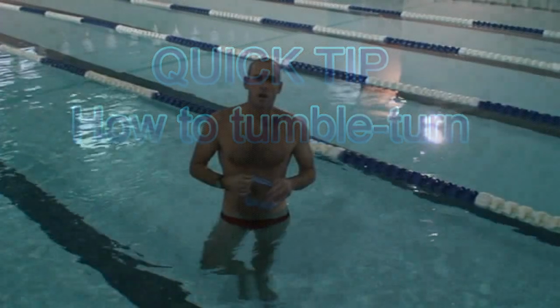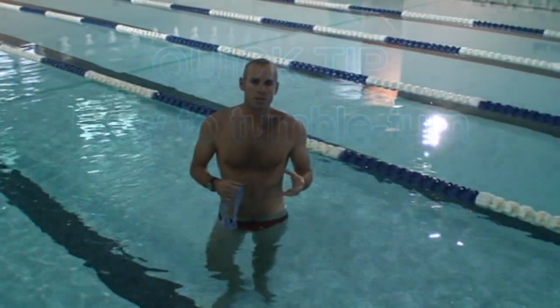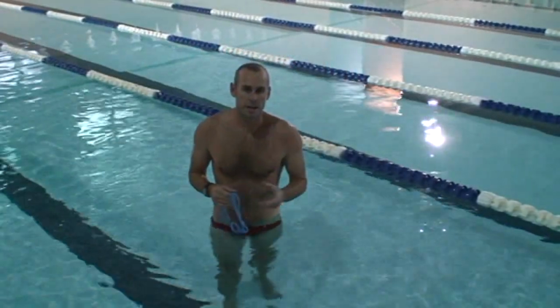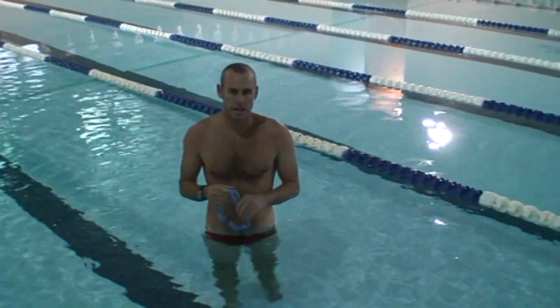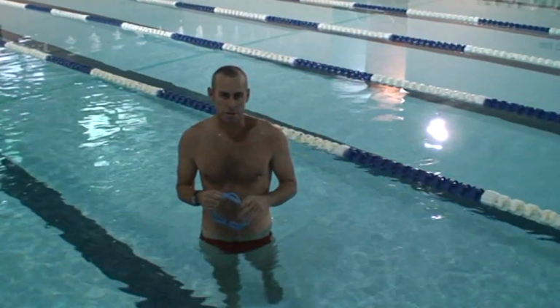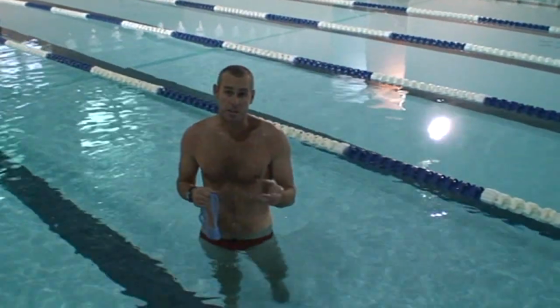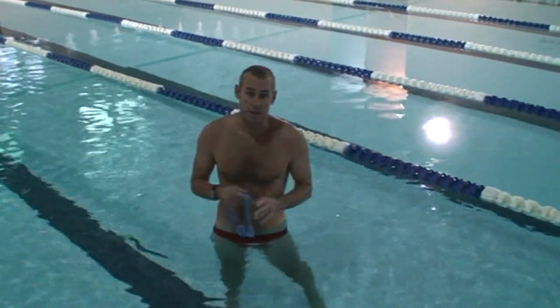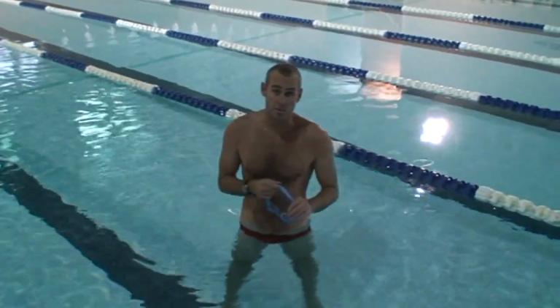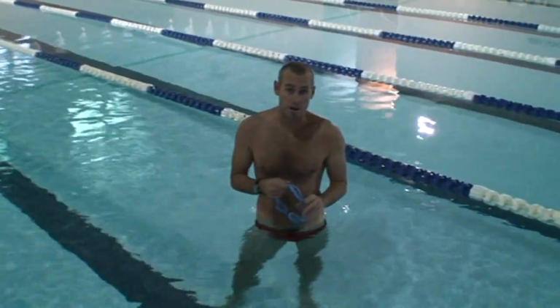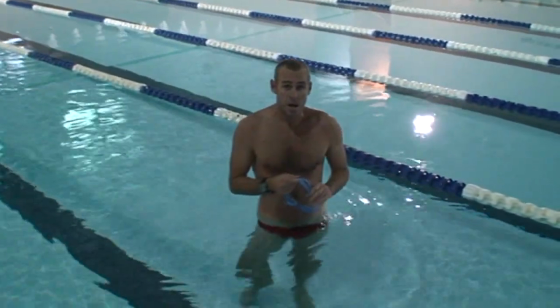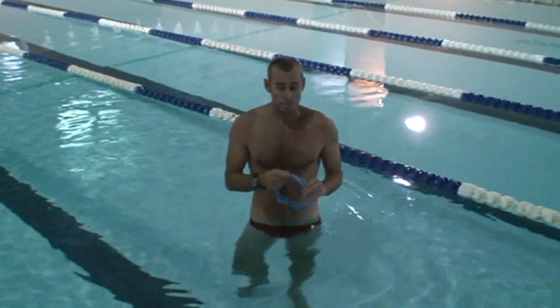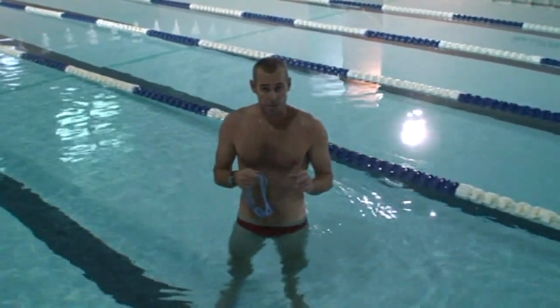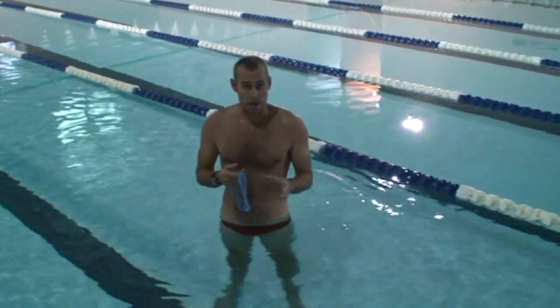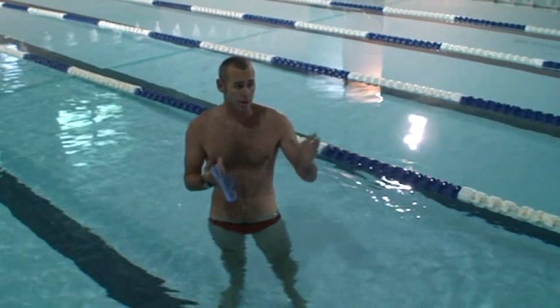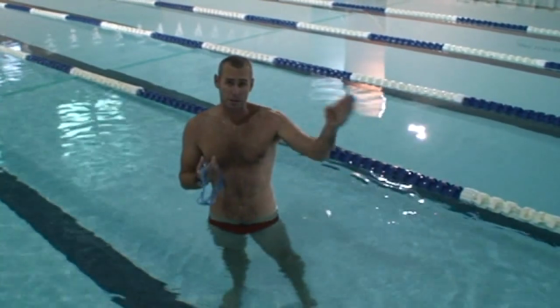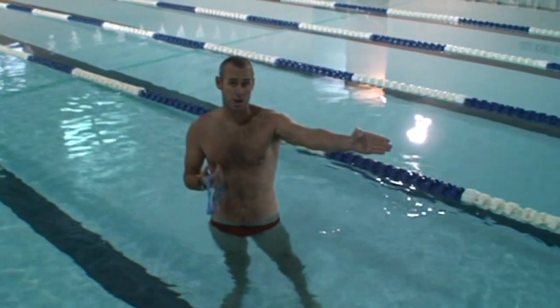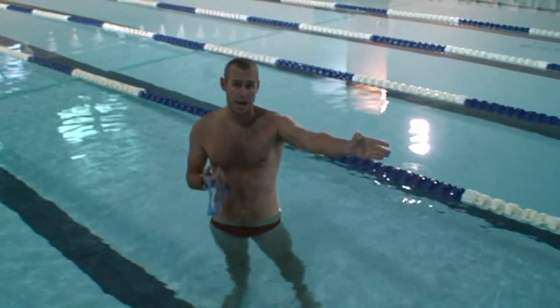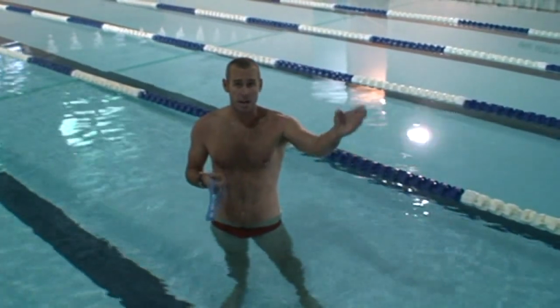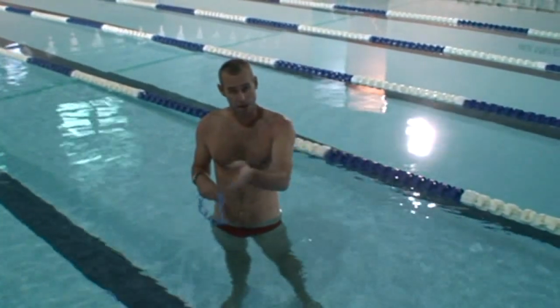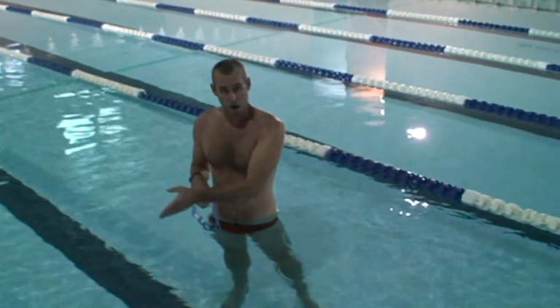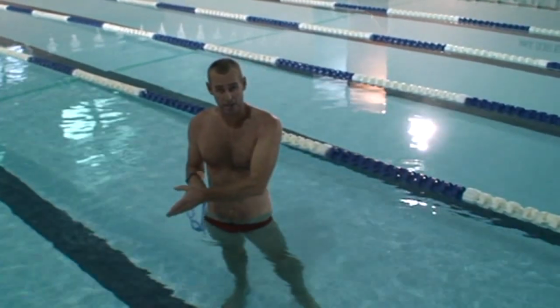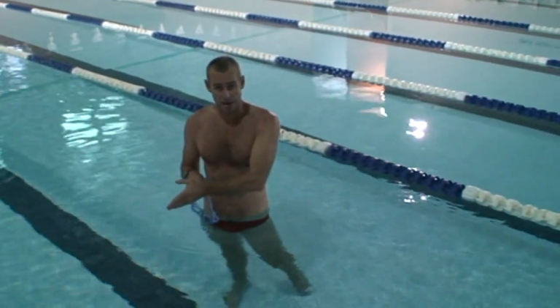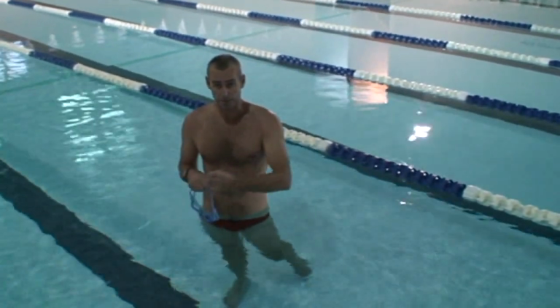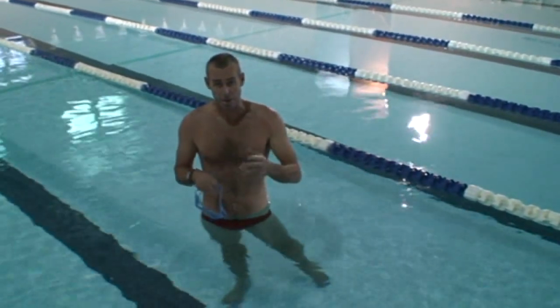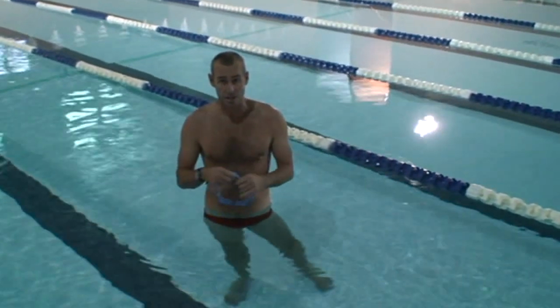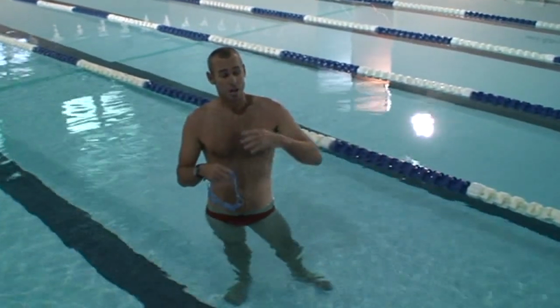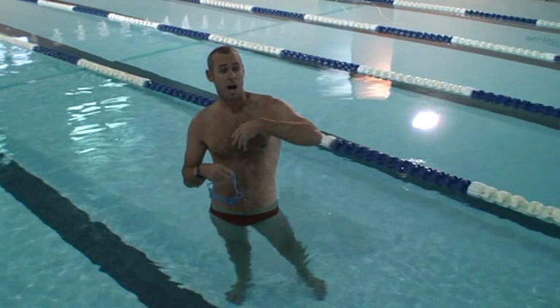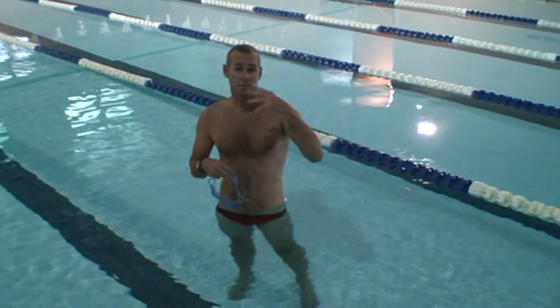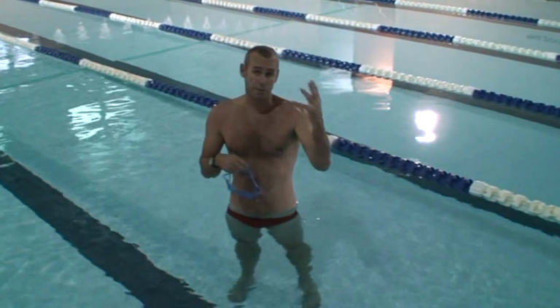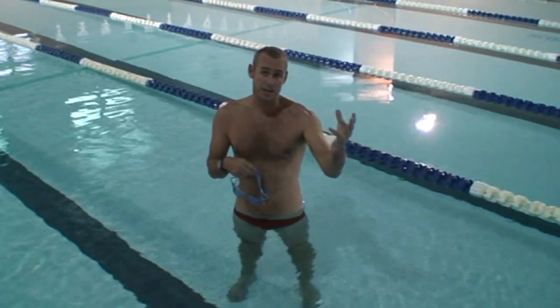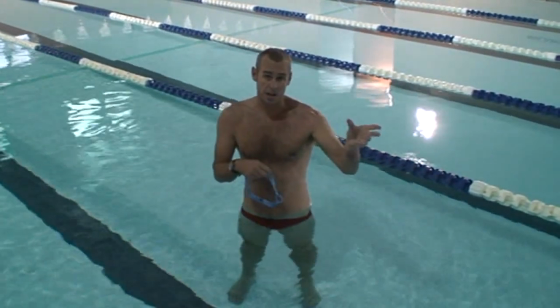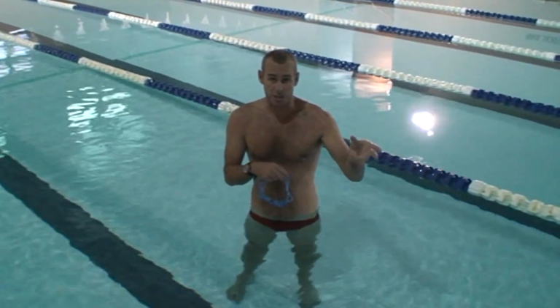We're just going to do 30 seconds on how to do a tumble turn. Concerned about going in the left-hand side of the lane and coming out the right-hand side. Key things: when you're halfway through your flip, you need to start twisting.